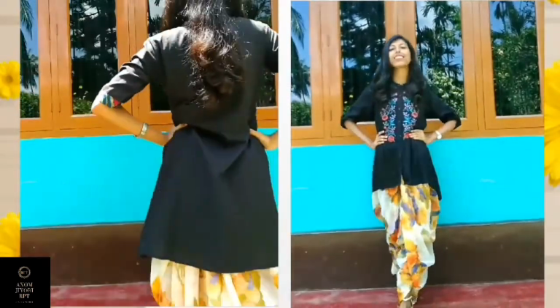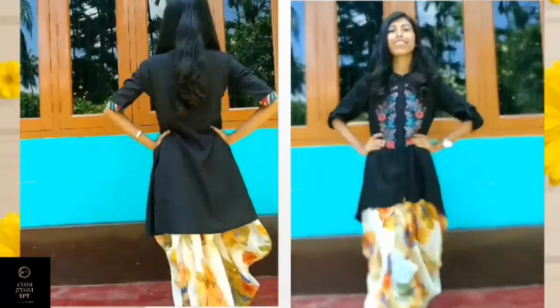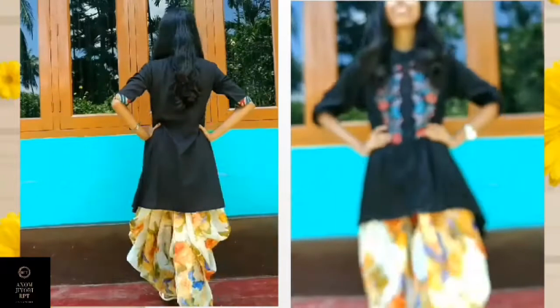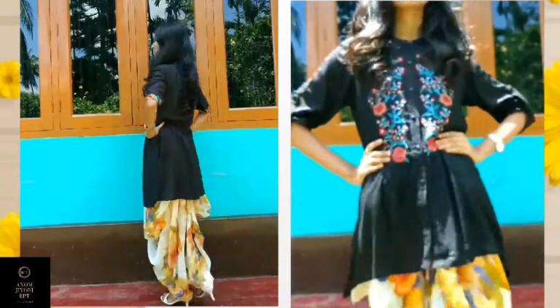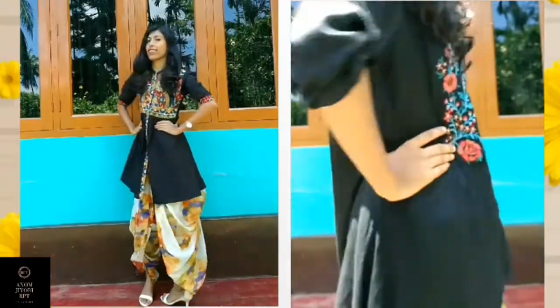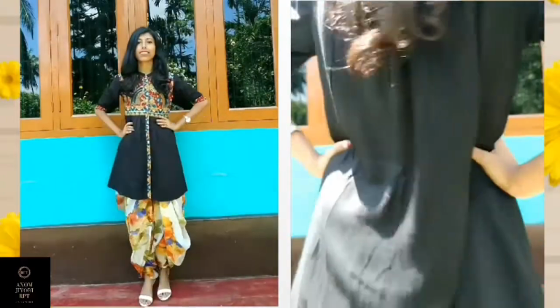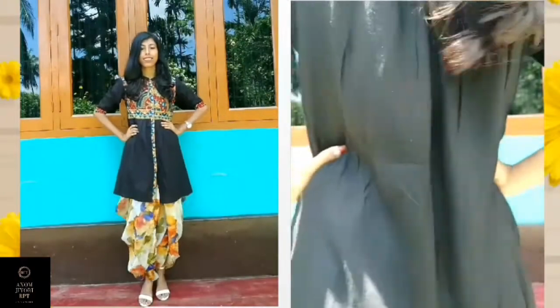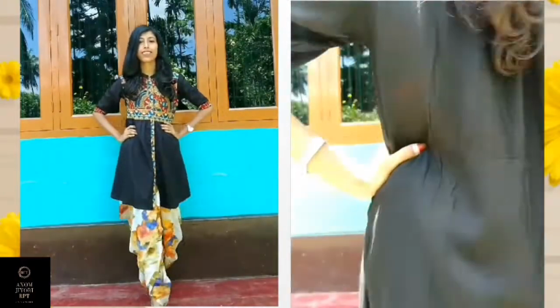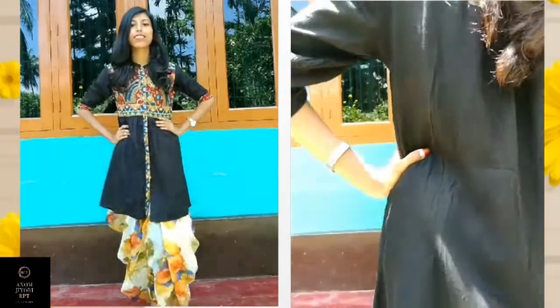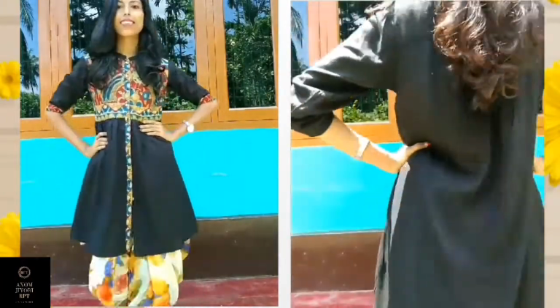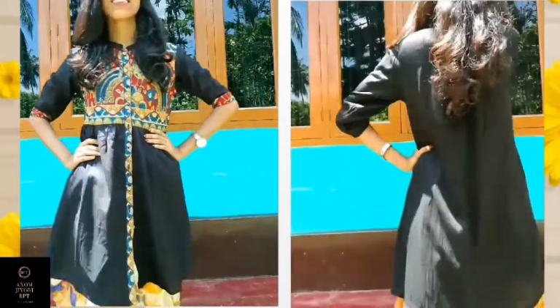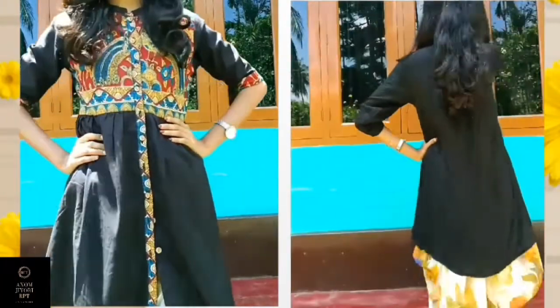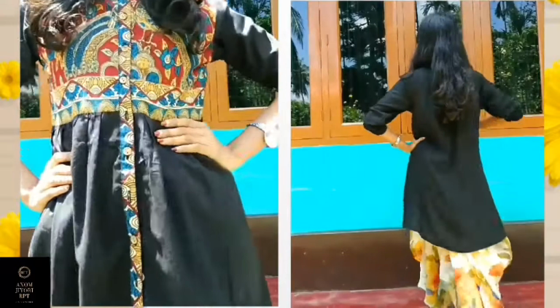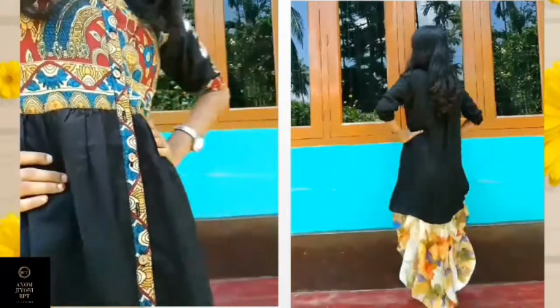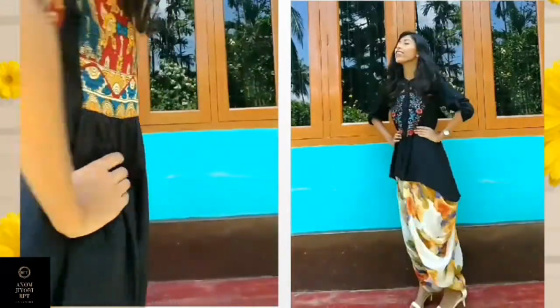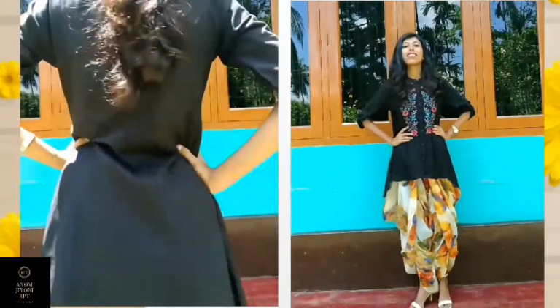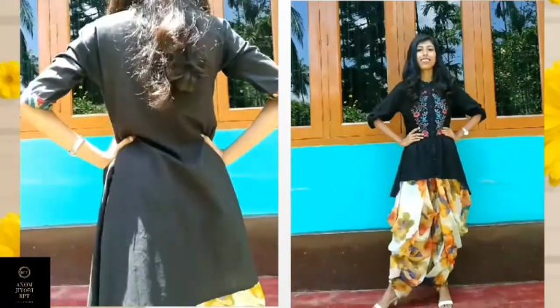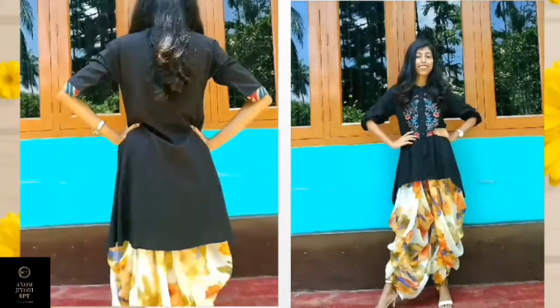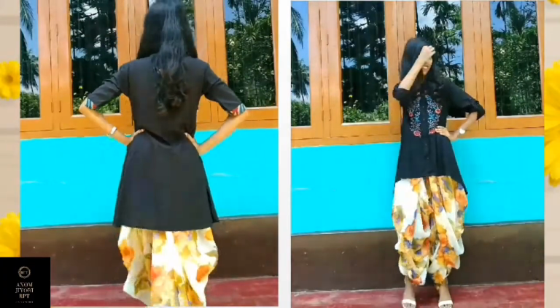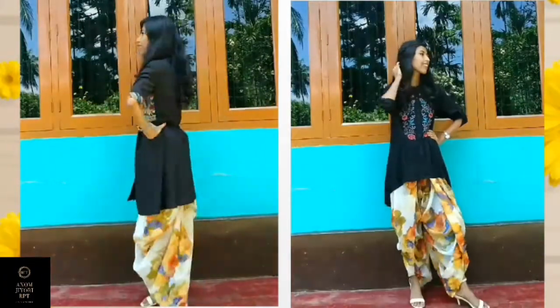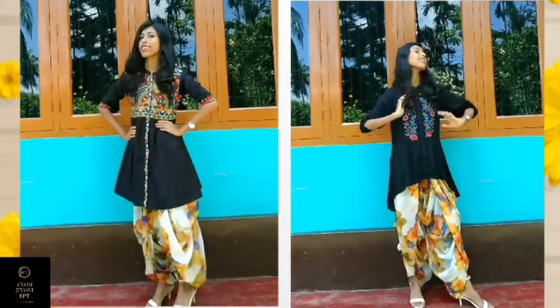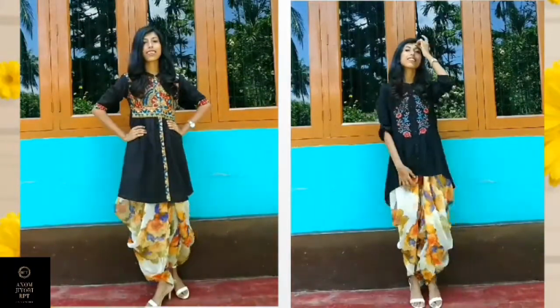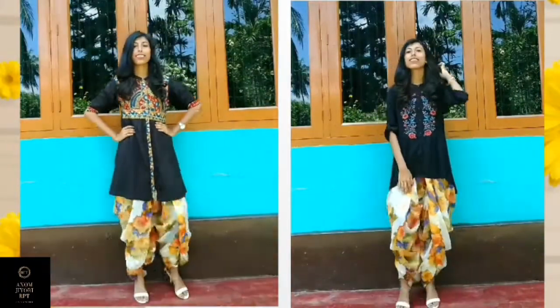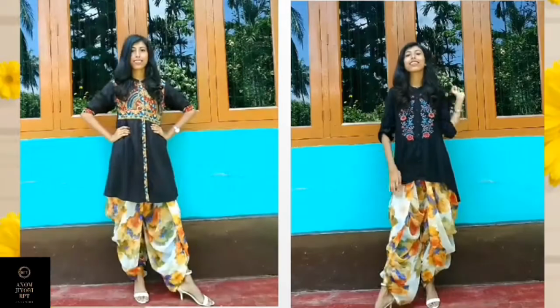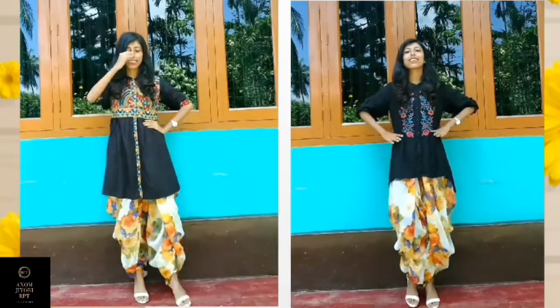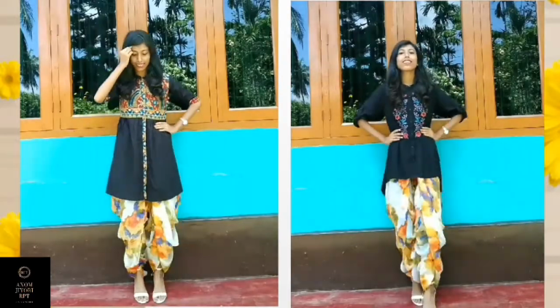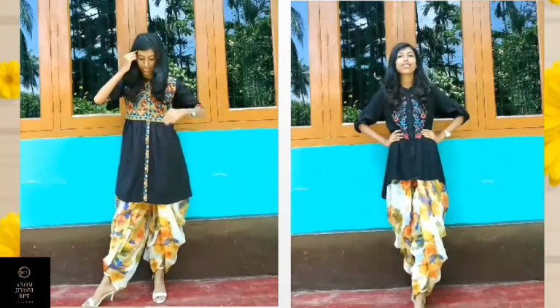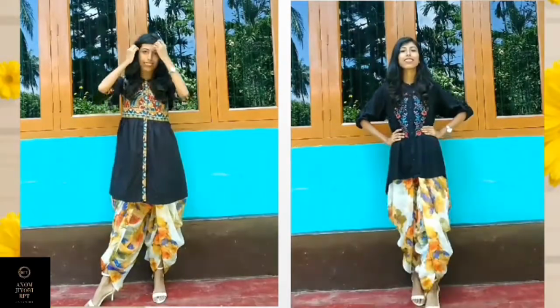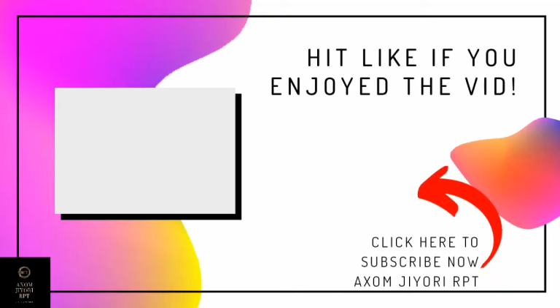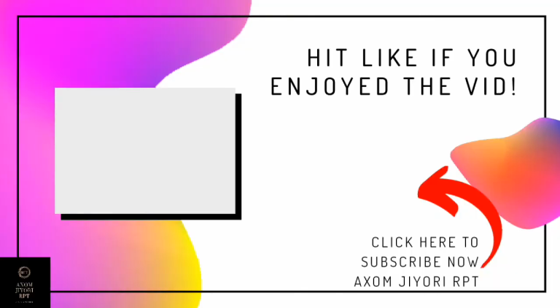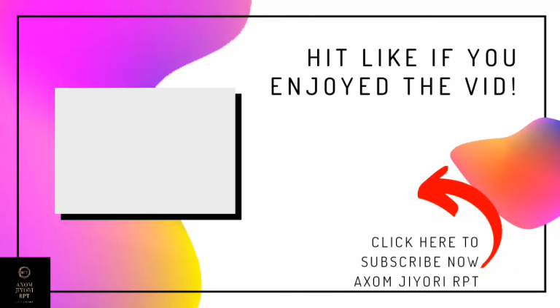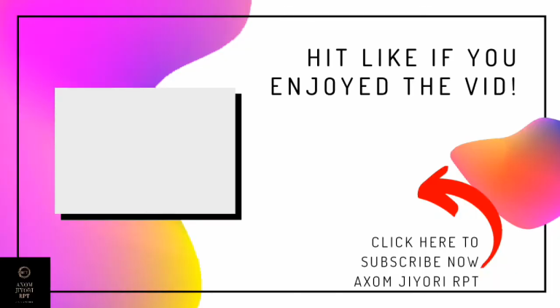That is it for today's video, guys! Hope you guys enjoyed it. If you did, give this video a big thumbs up, and I will see you in my next video. Till then, don't forget to be creative and stay stylish with me. I'm Ruby. Bye!